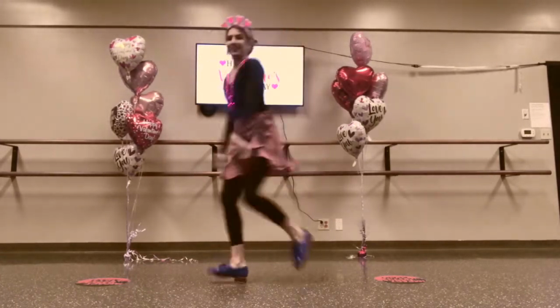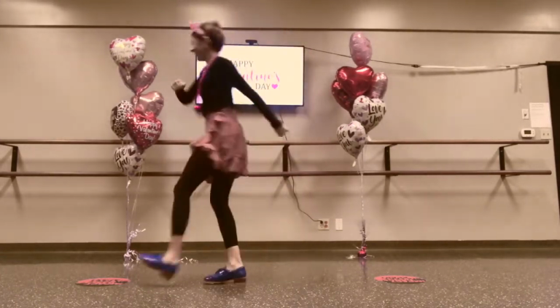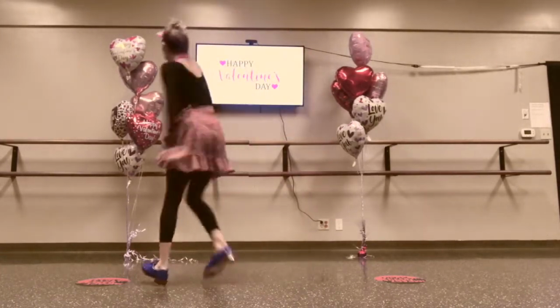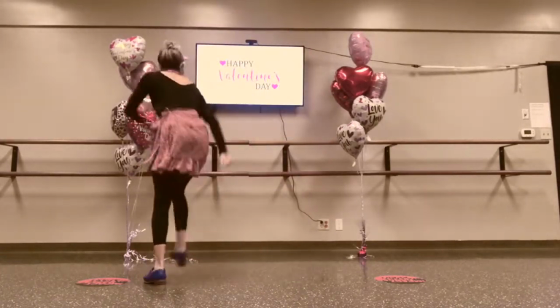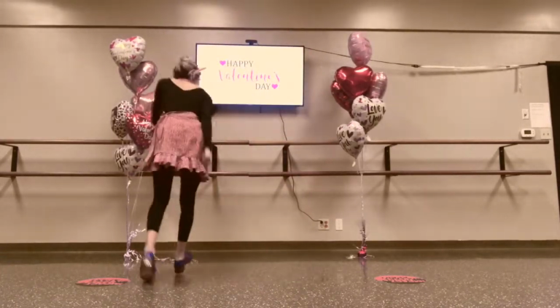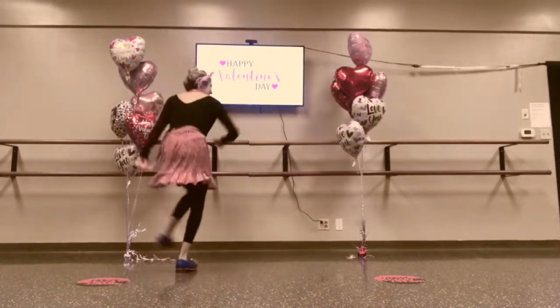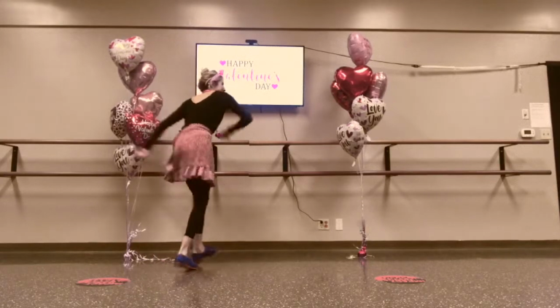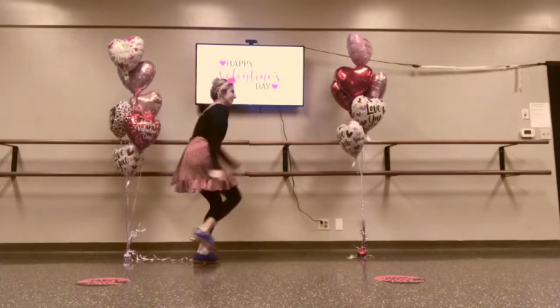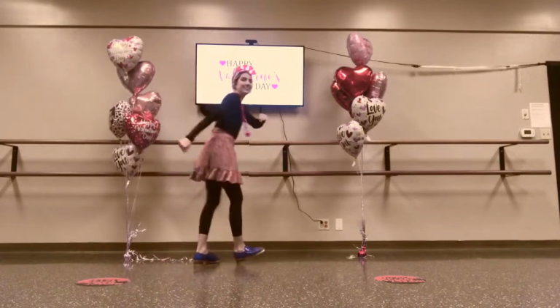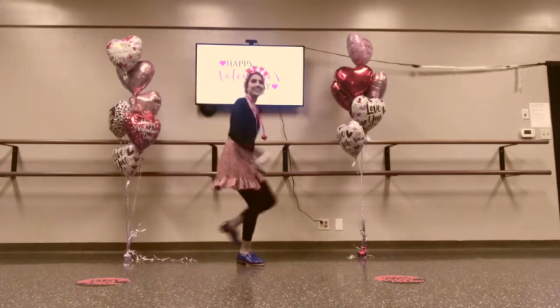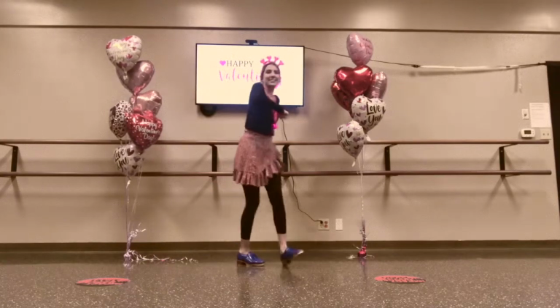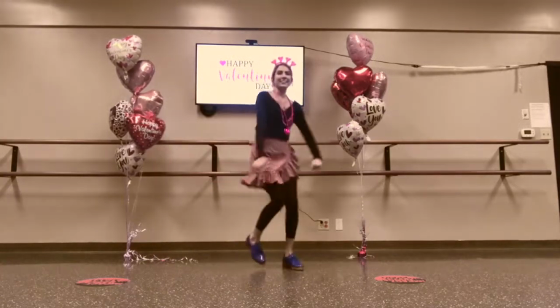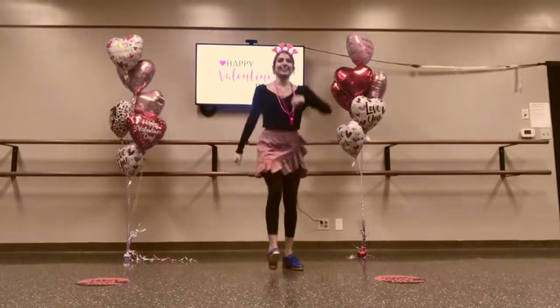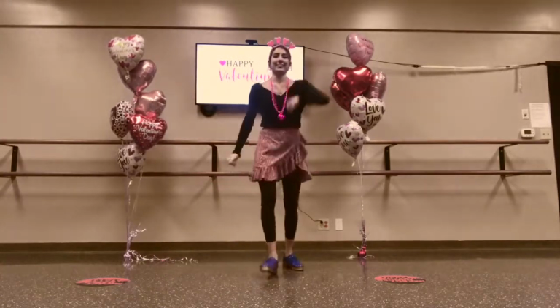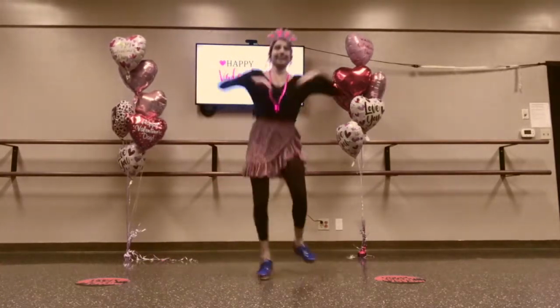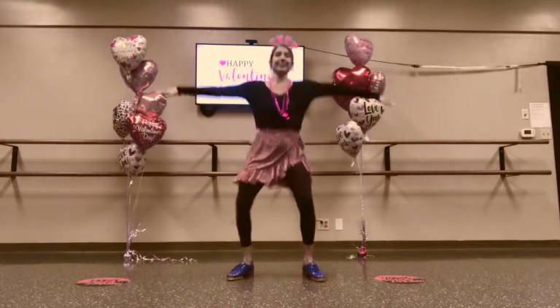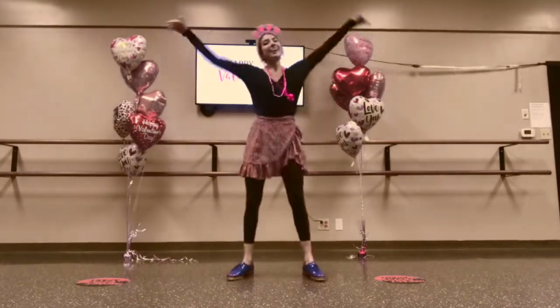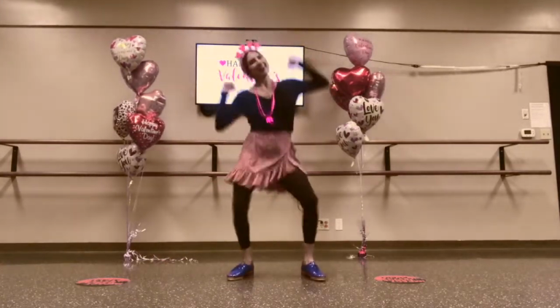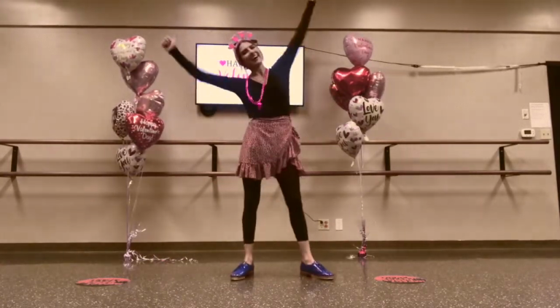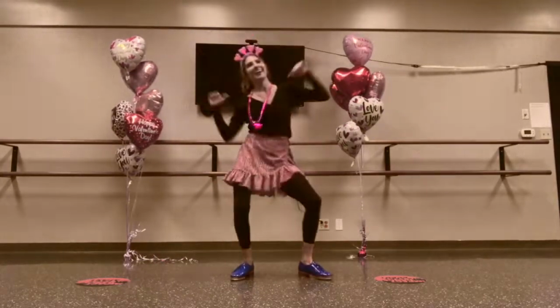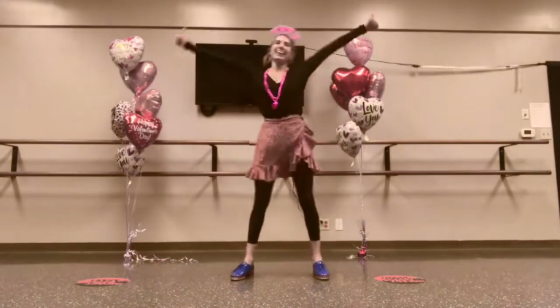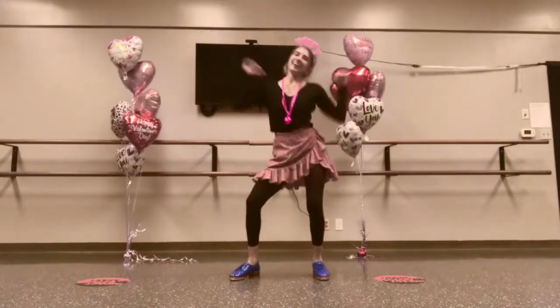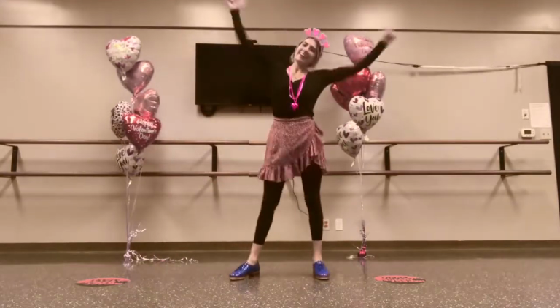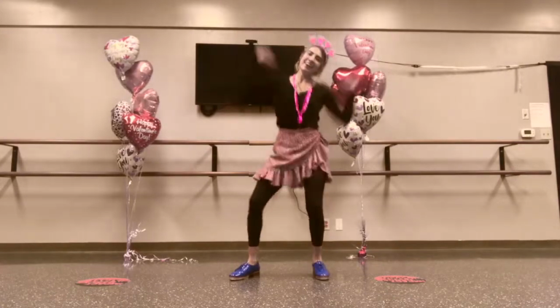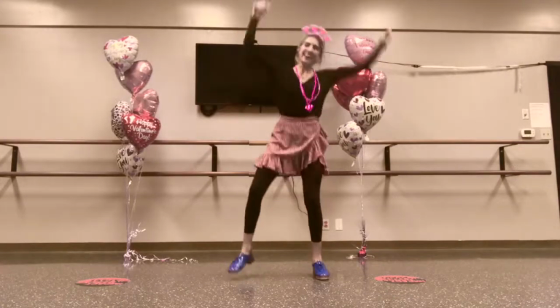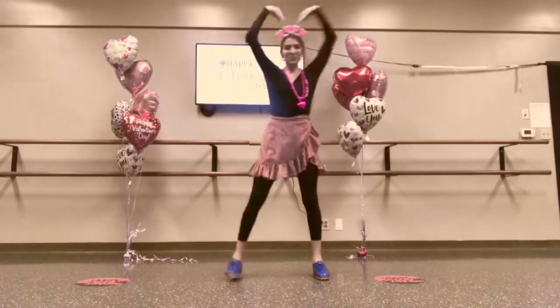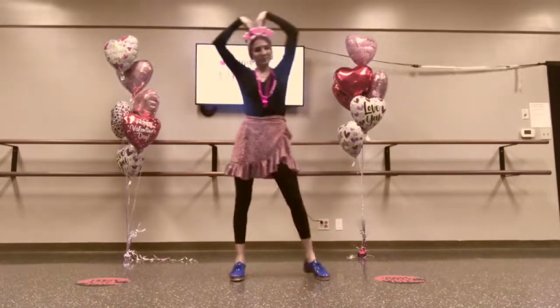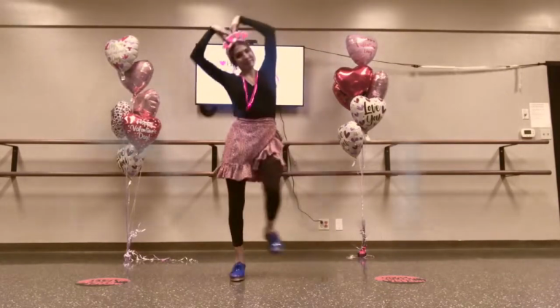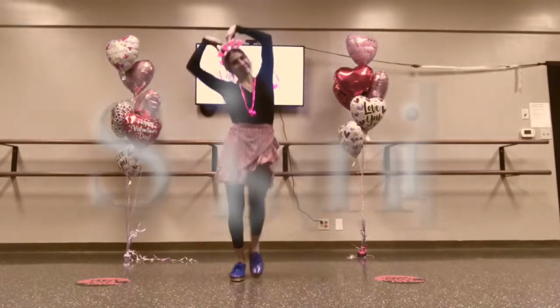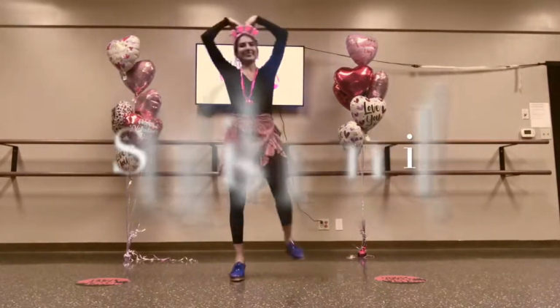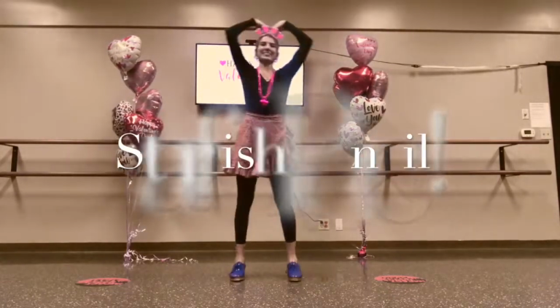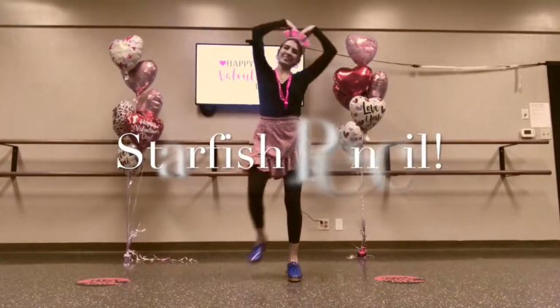I knew you'd get it. Now let's clap for the first three letters. I made a valentine for you. The heart shape says I love you.